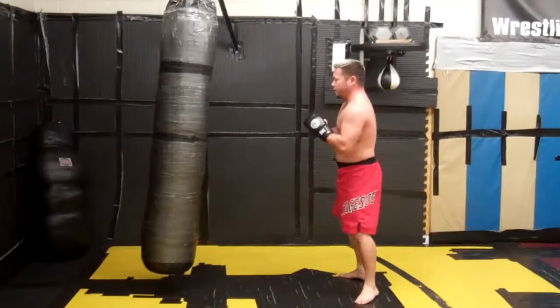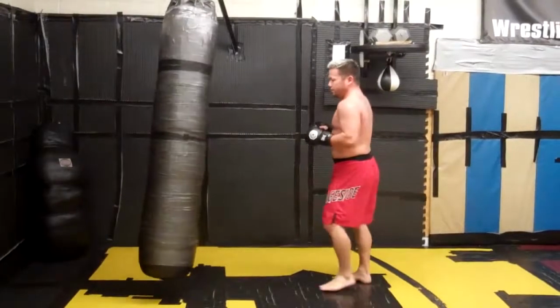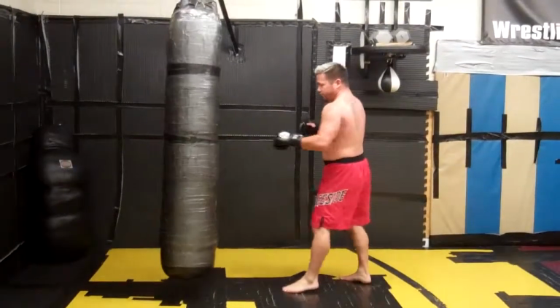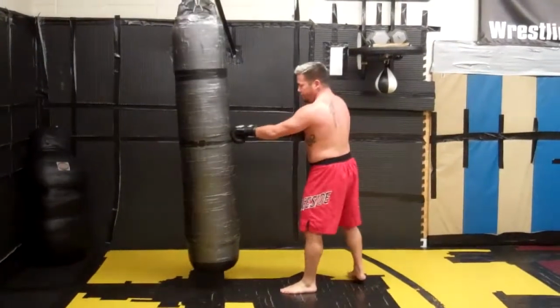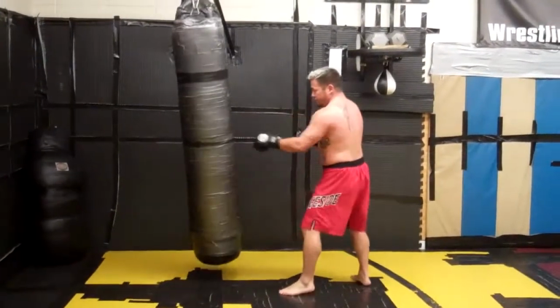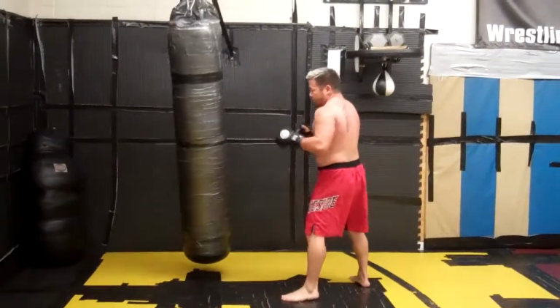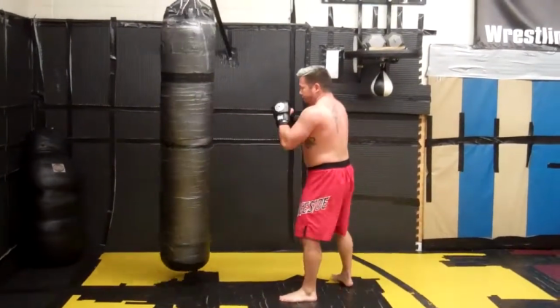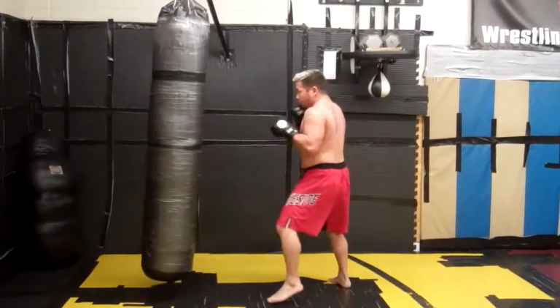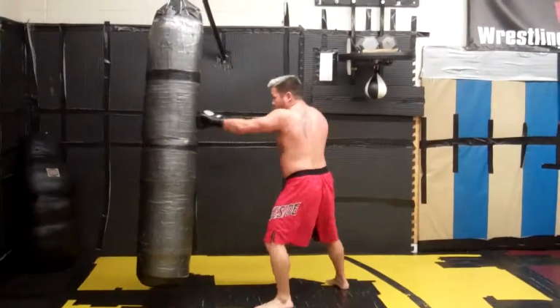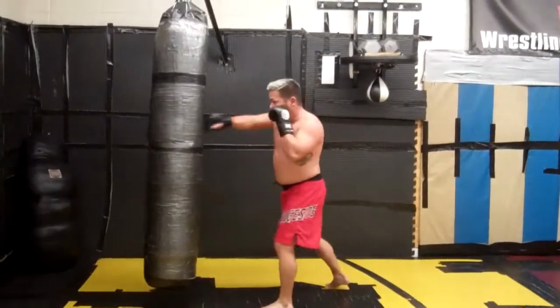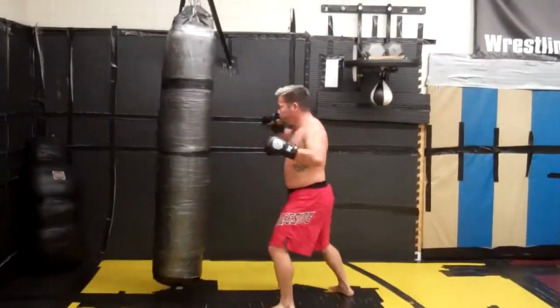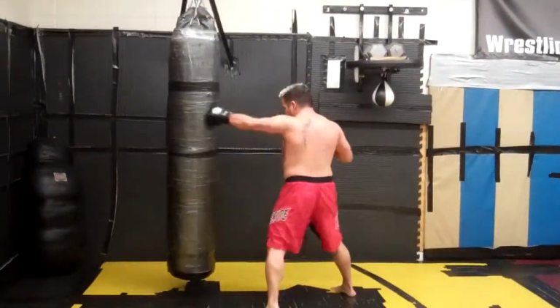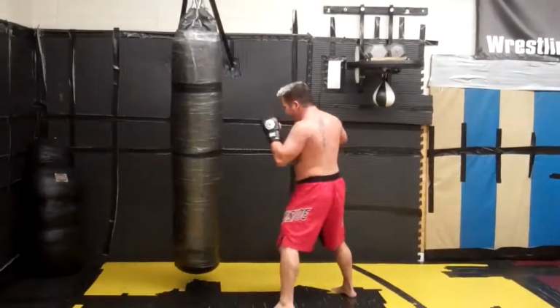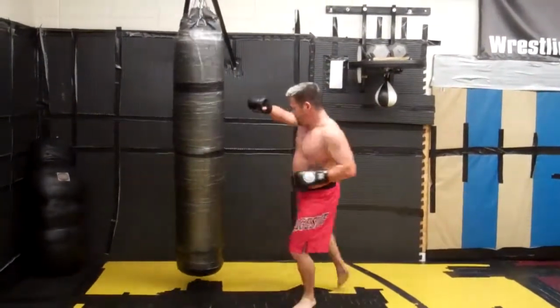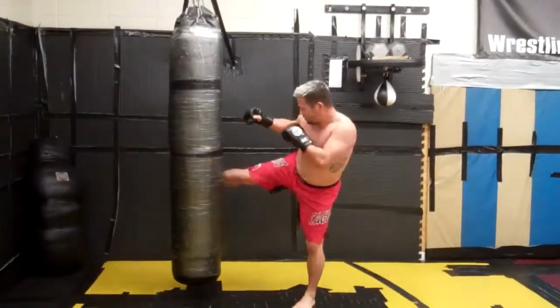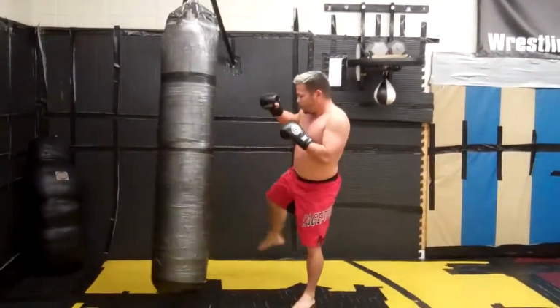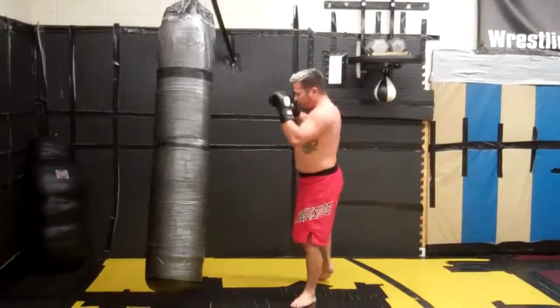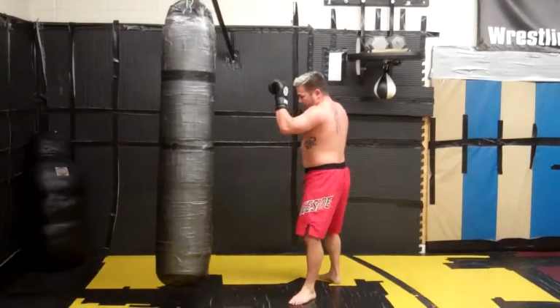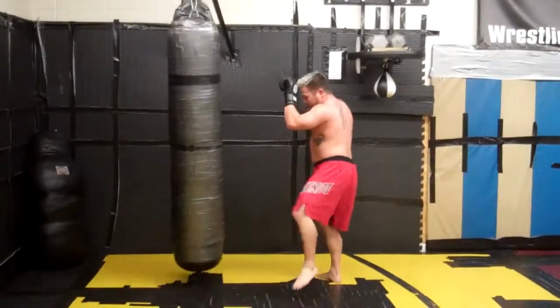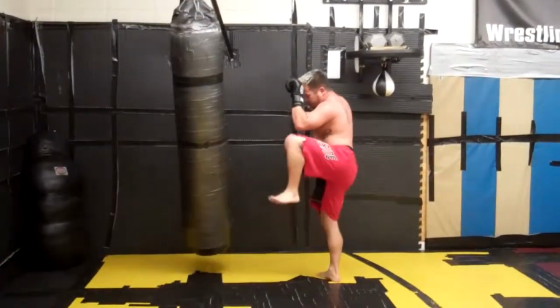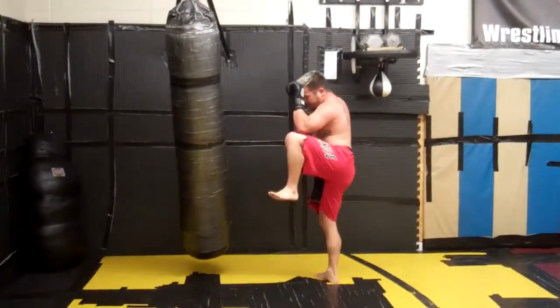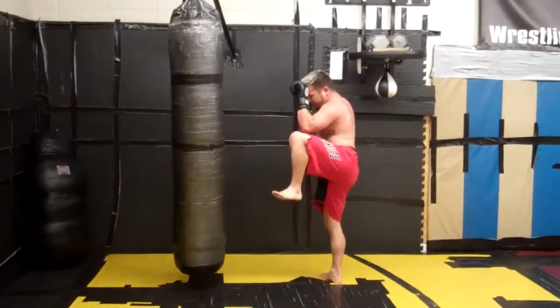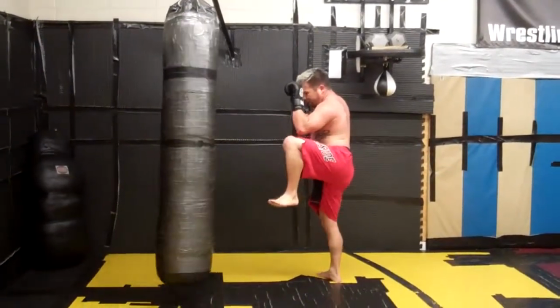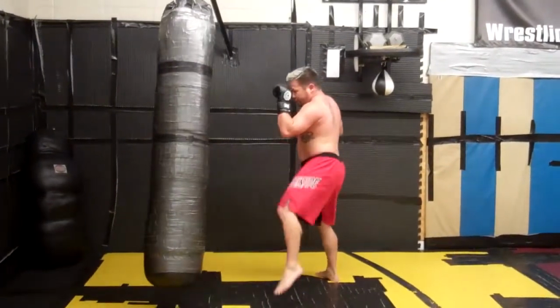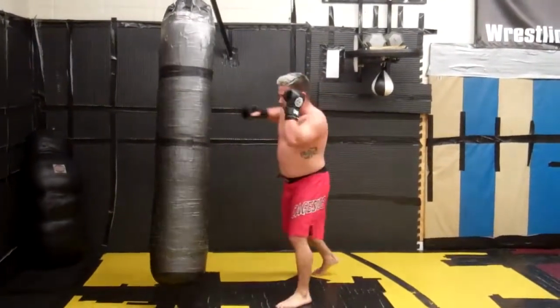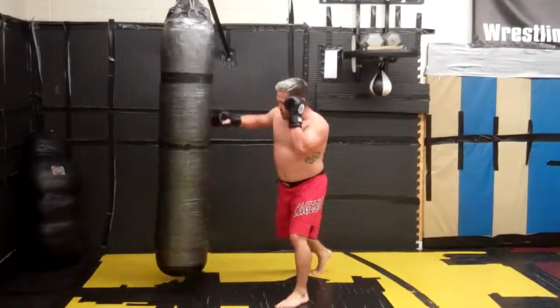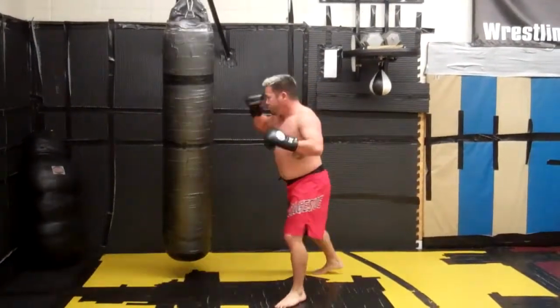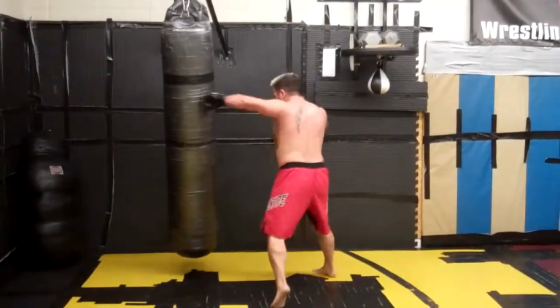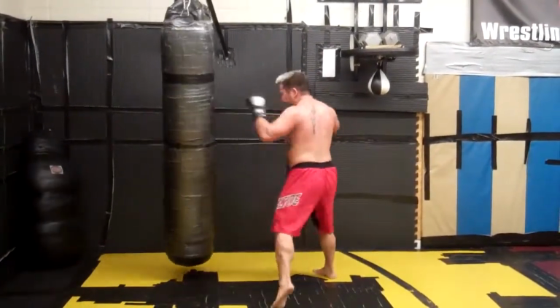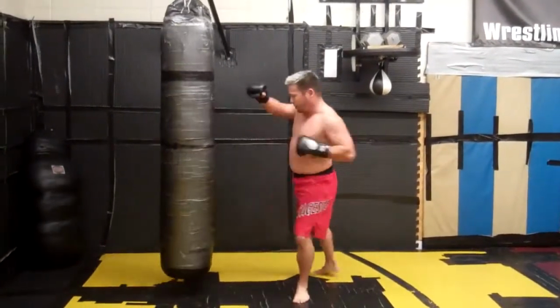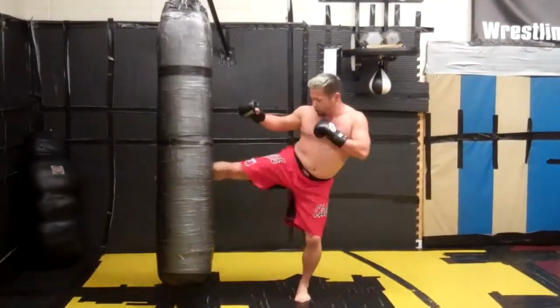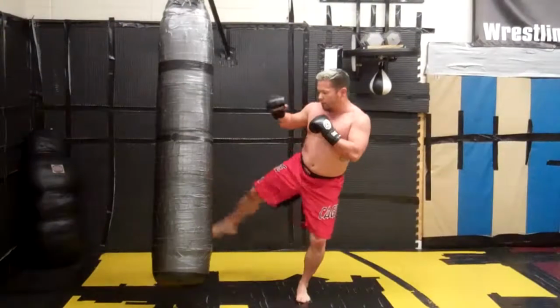One more combination for you. I have my one-two-three low kick, then I'm going to check his kick and follow with a two, three, and another low kick.